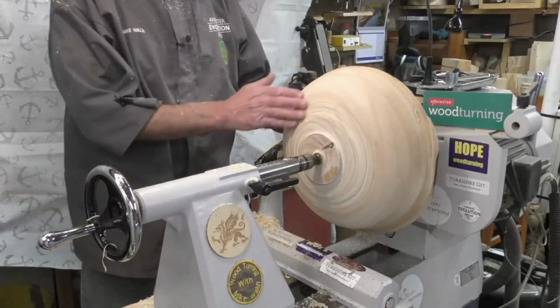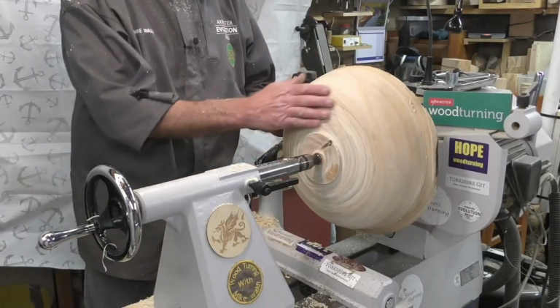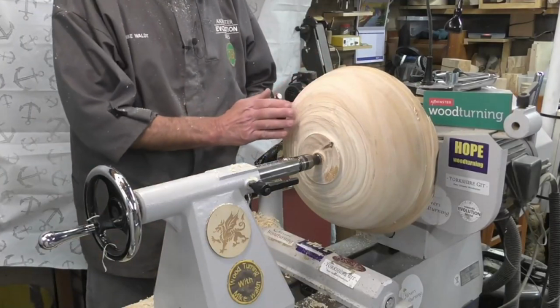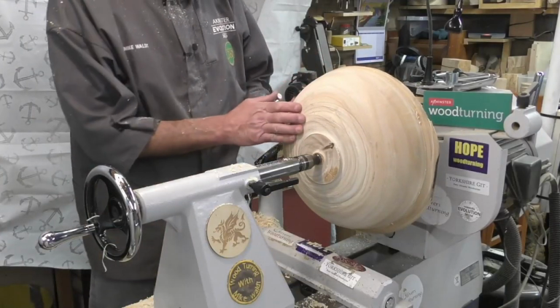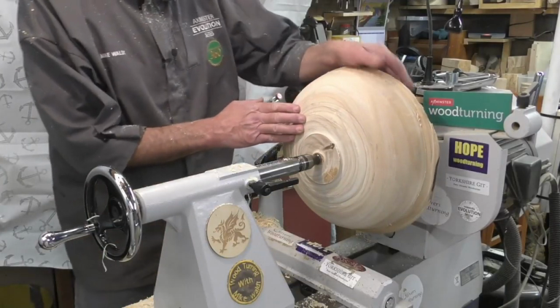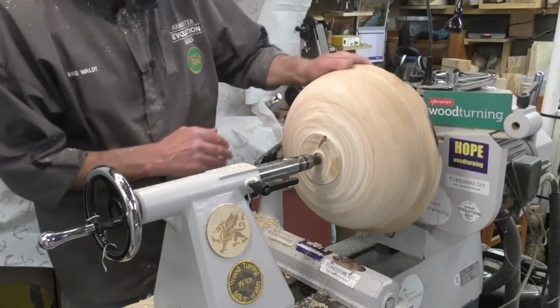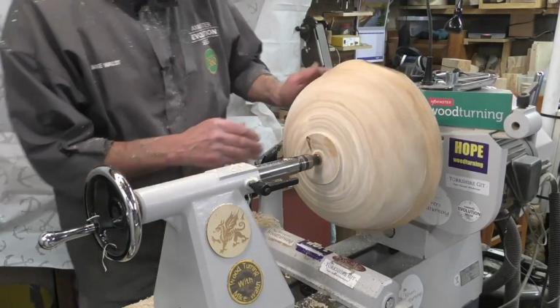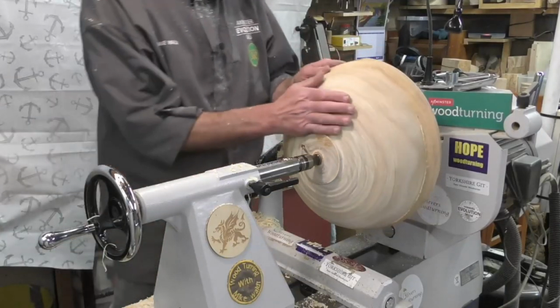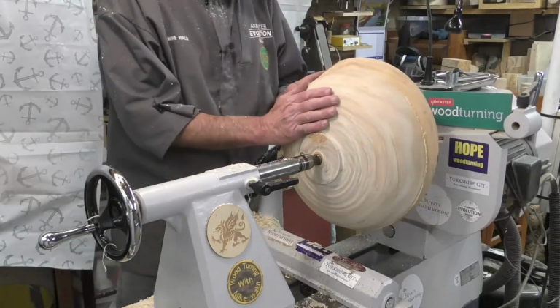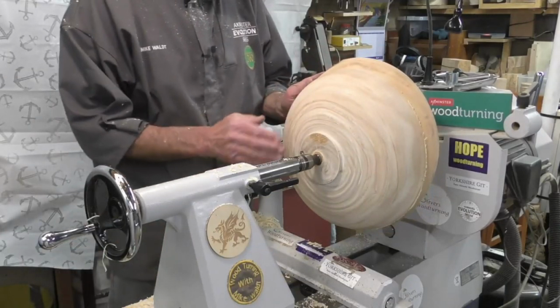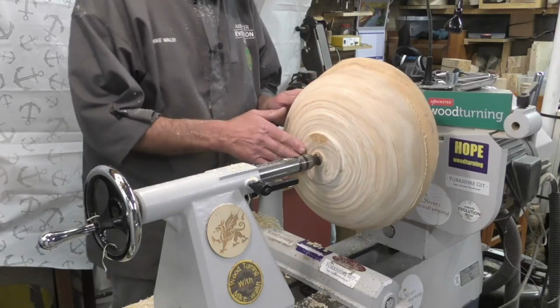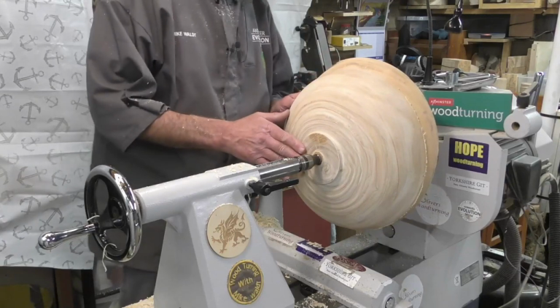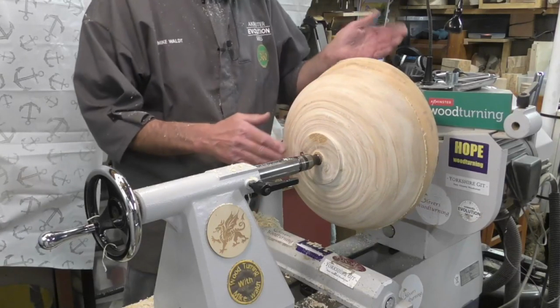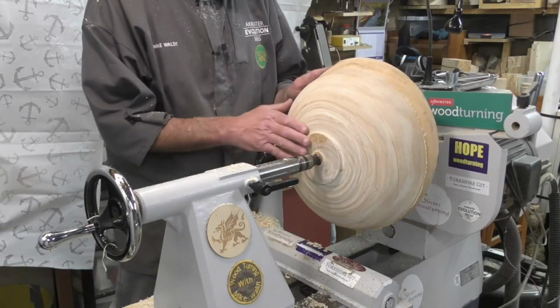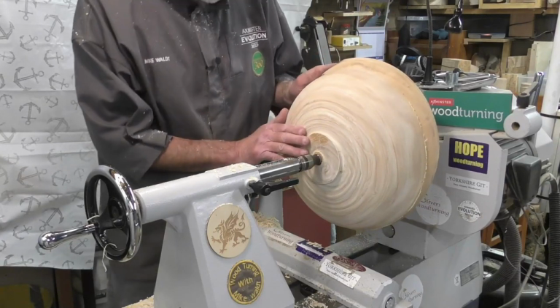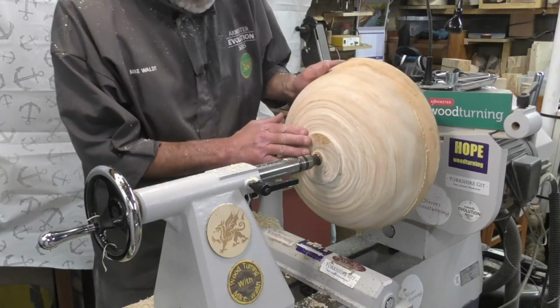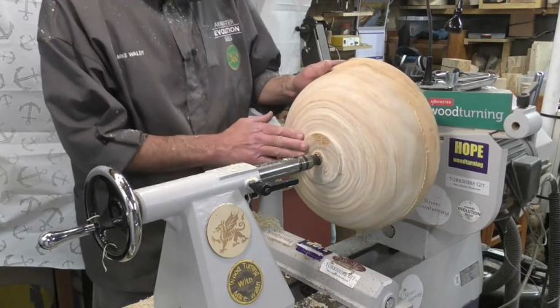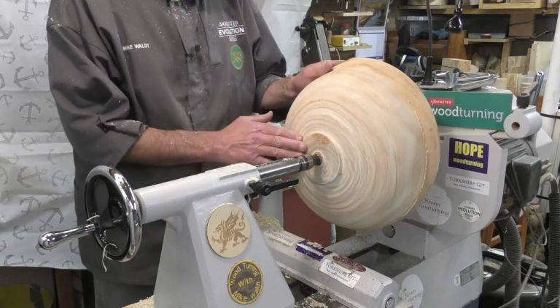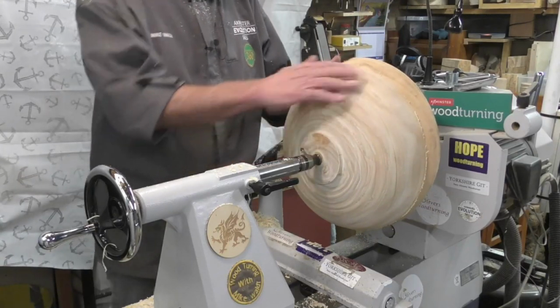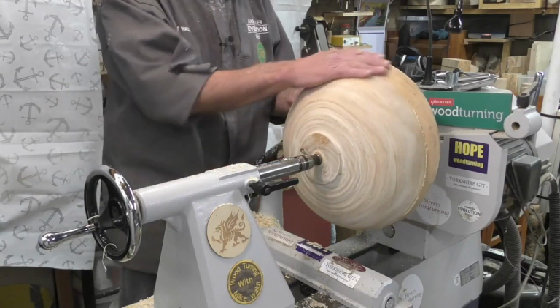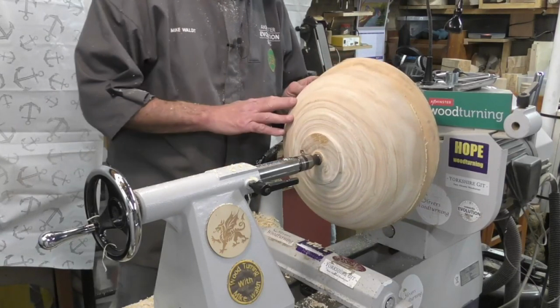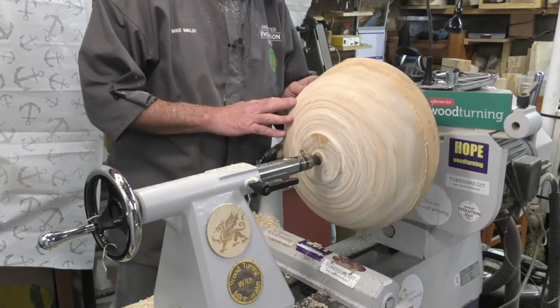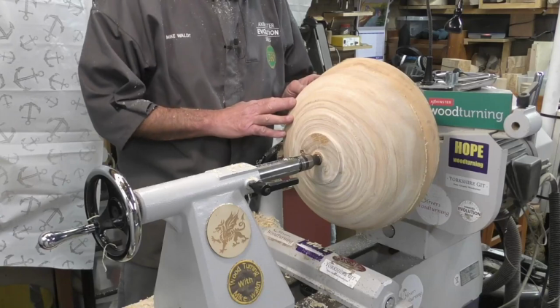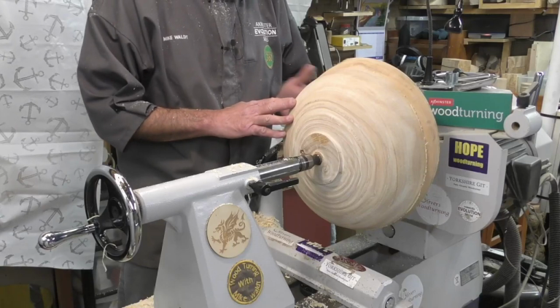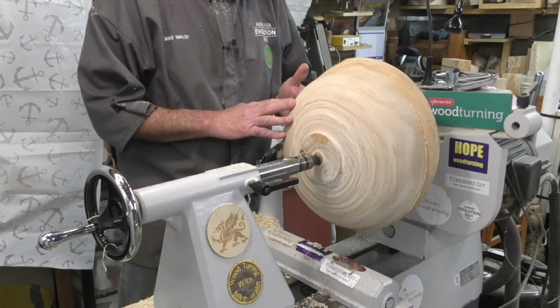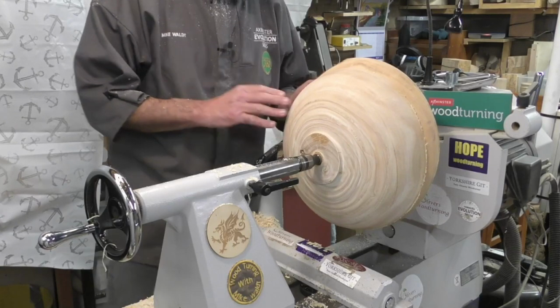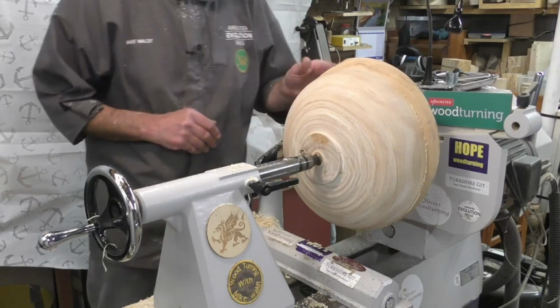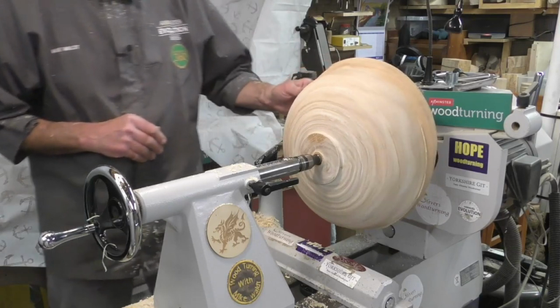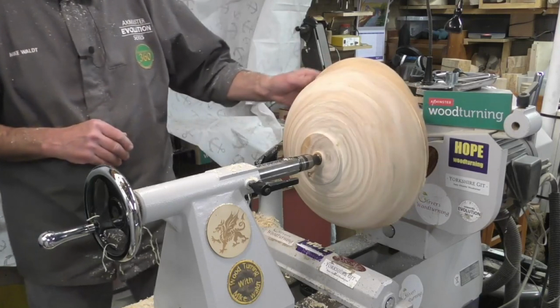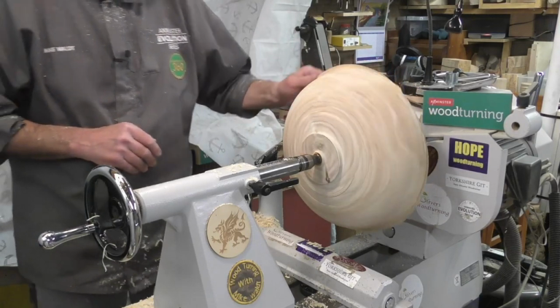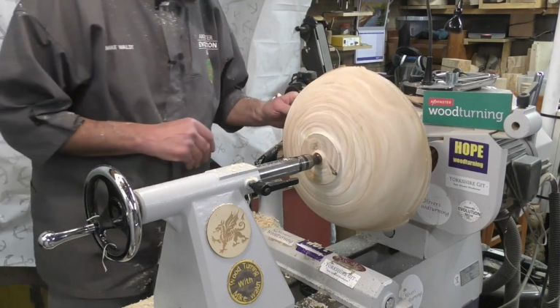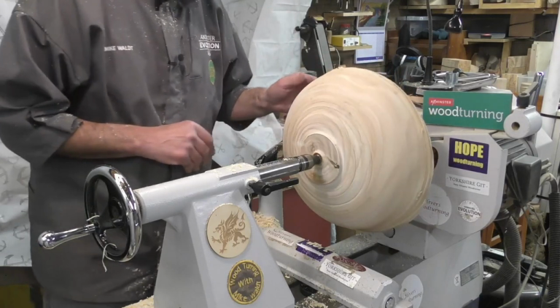That's the outside of the bowl roughly shaped. I'm going to spin it around, put it into the chuck and hollow out the inside, leaving about an inch thick walls.